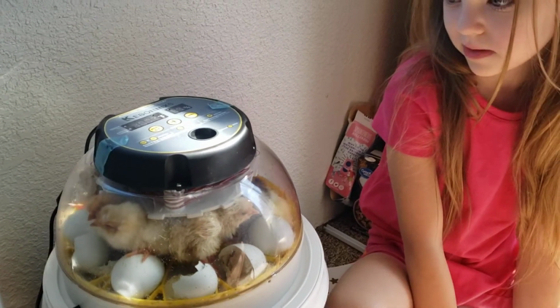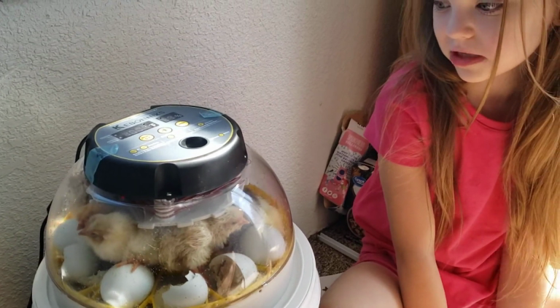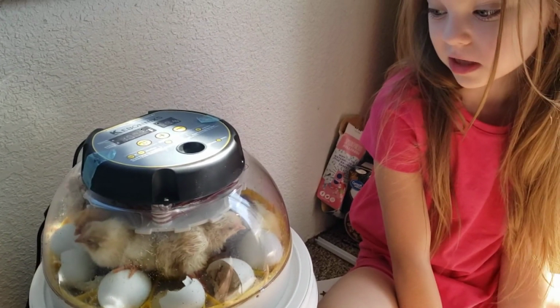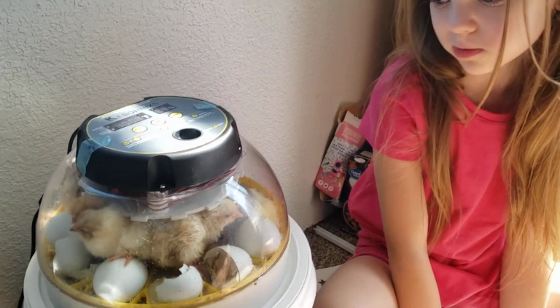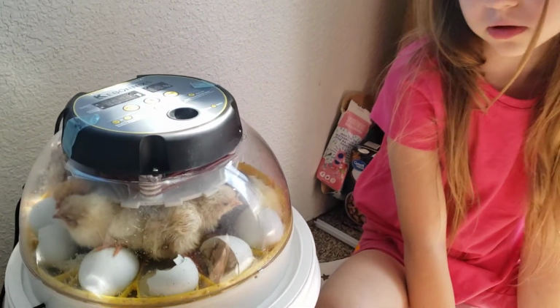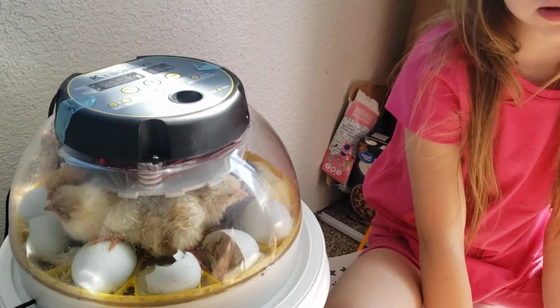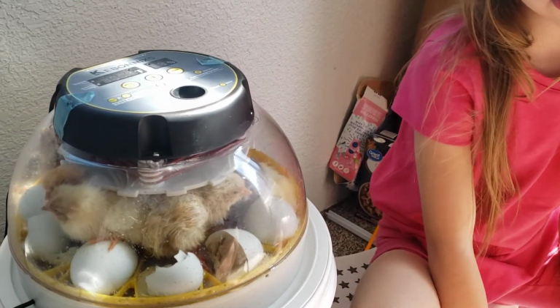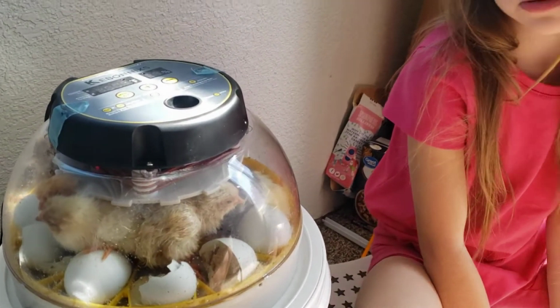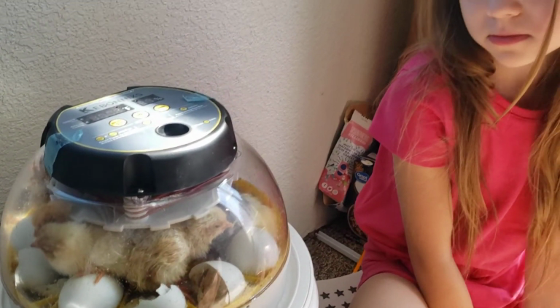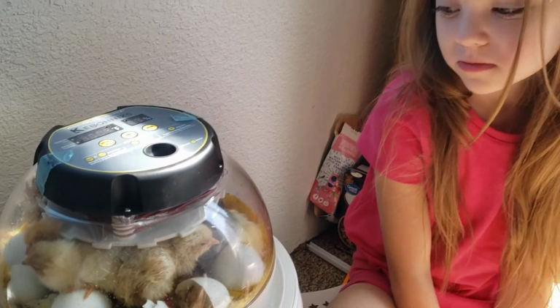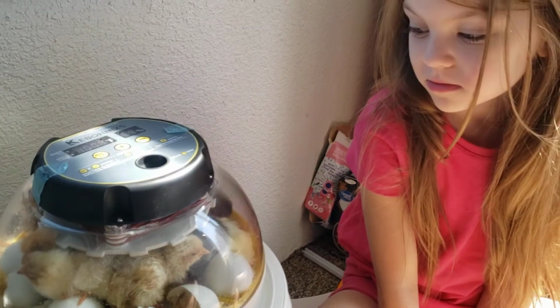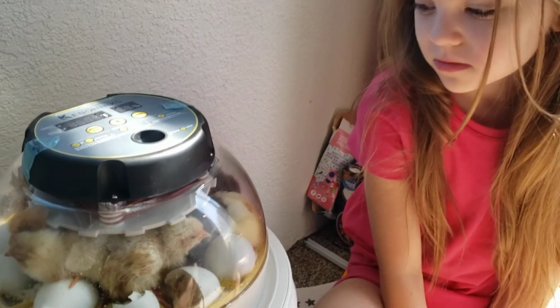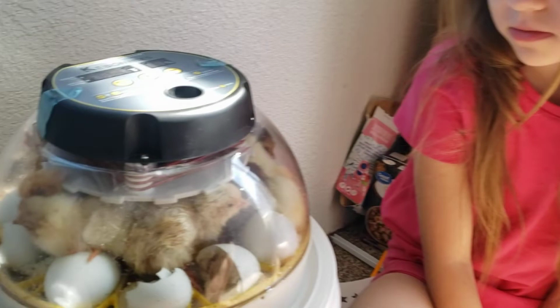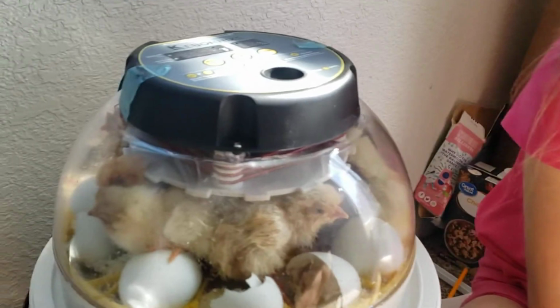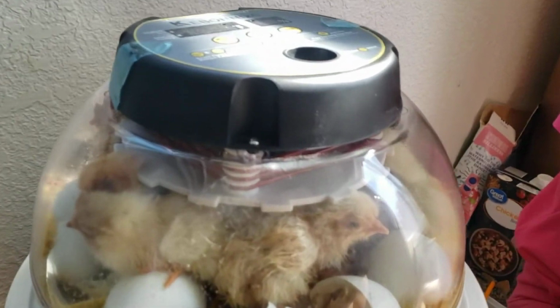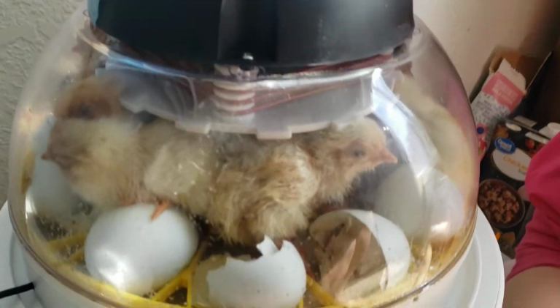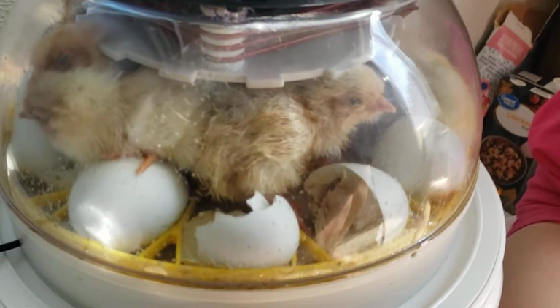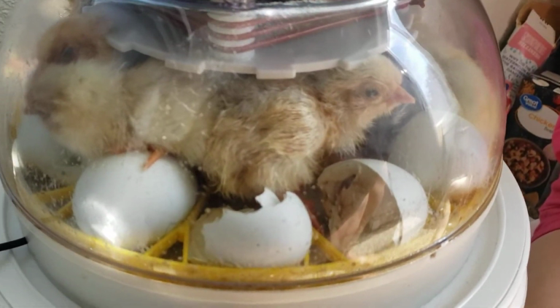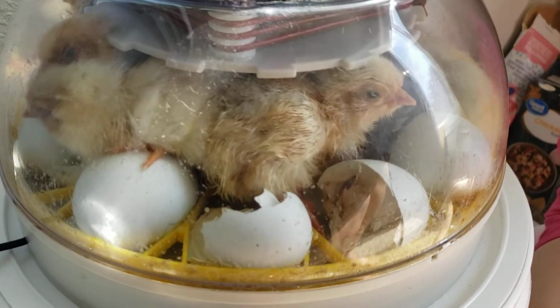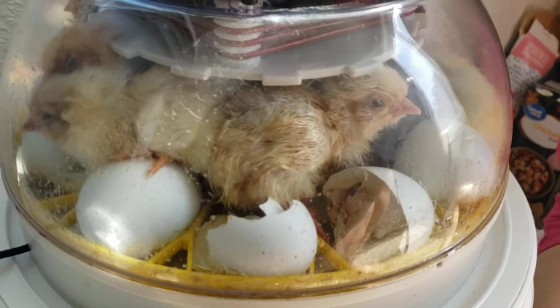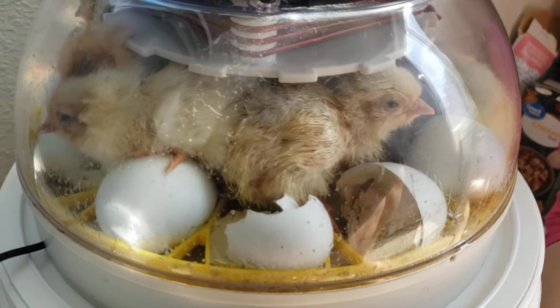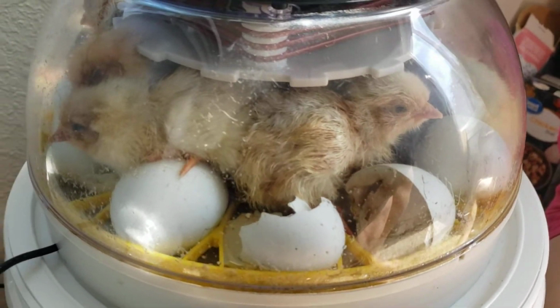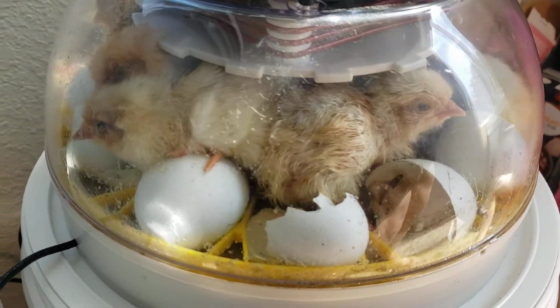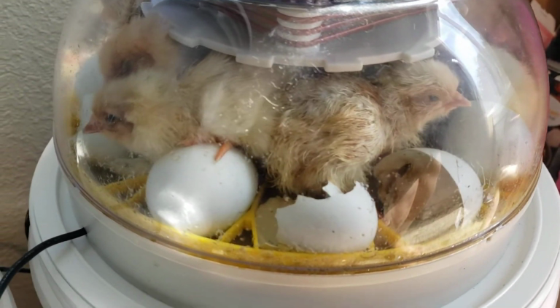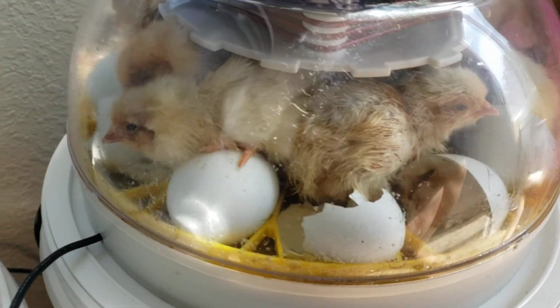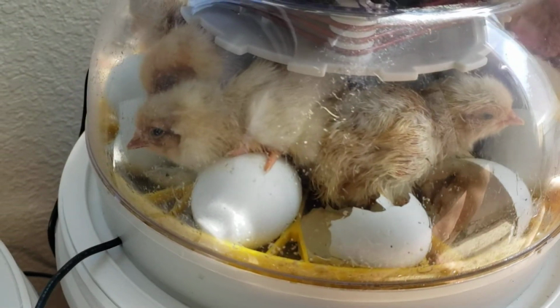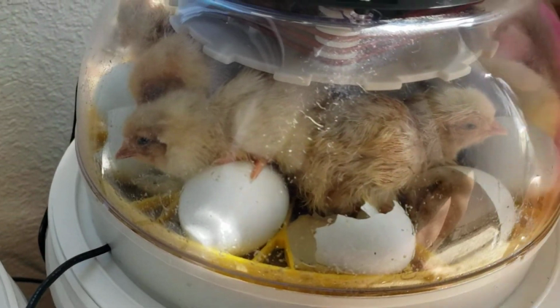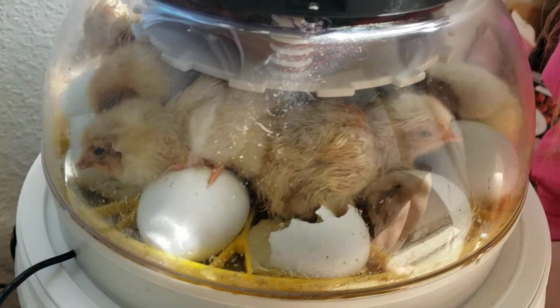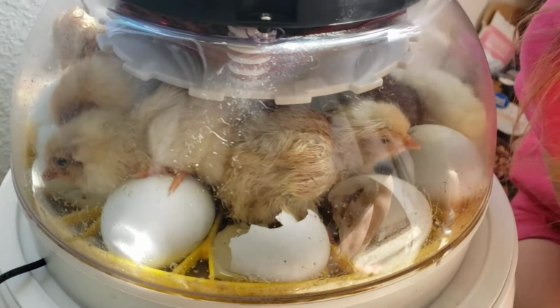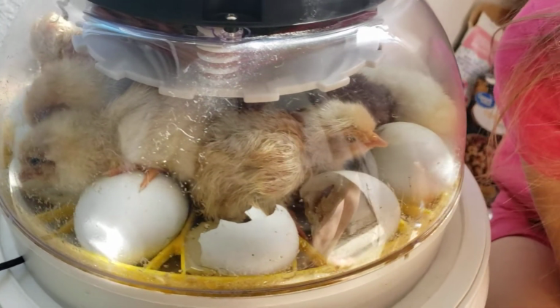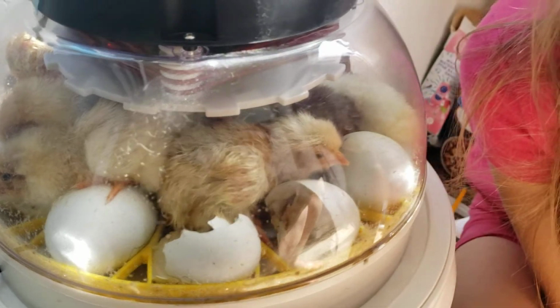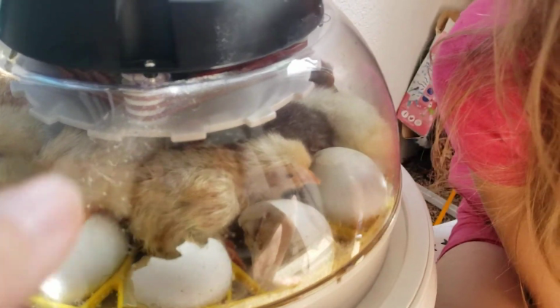Maybe chicks? Aren't they smushed? No, they're gonna be getting out of there soon. So this one just hatched. I think we have eight, right?